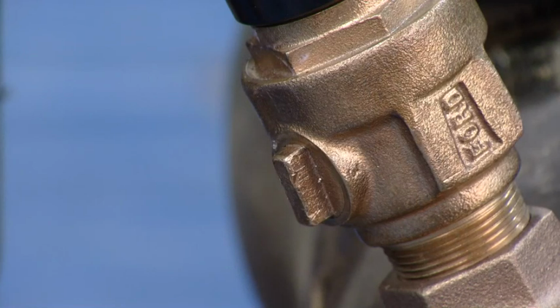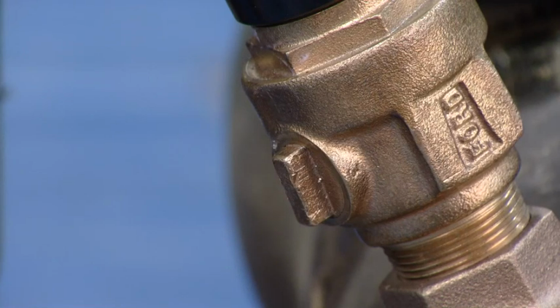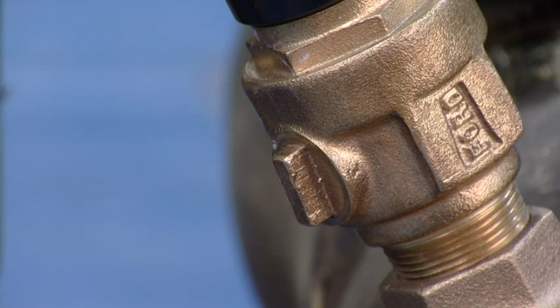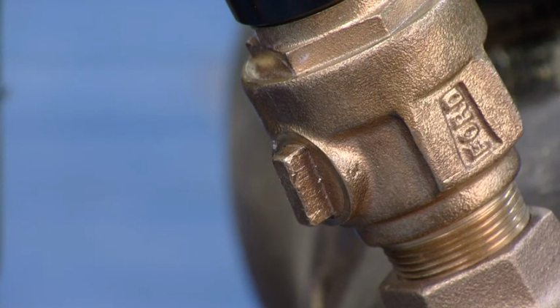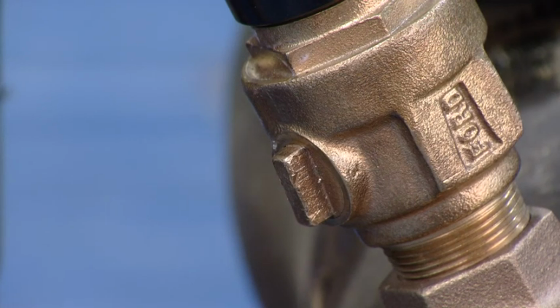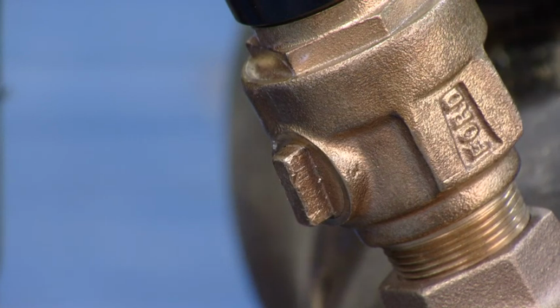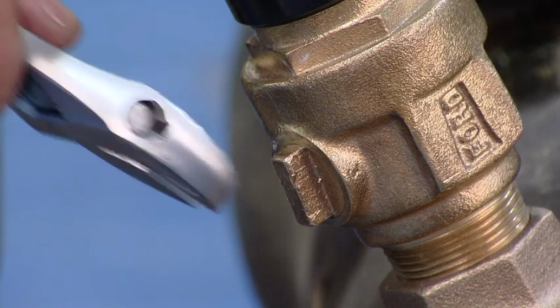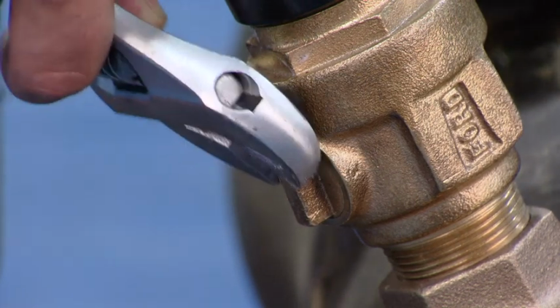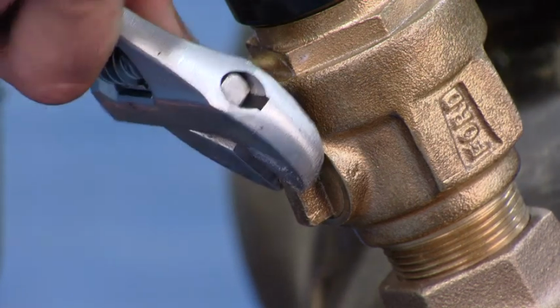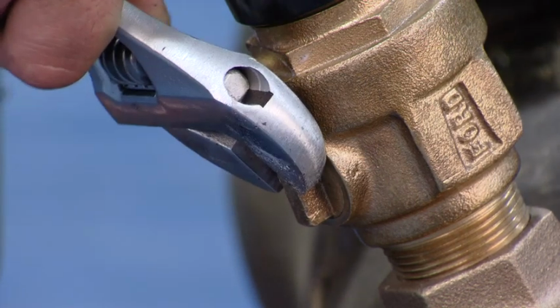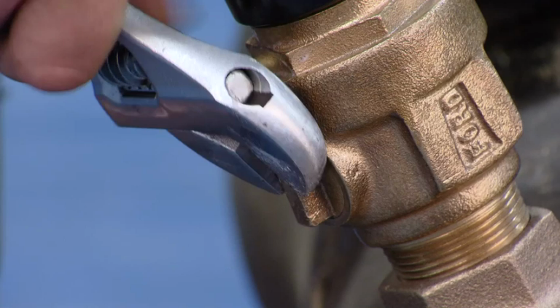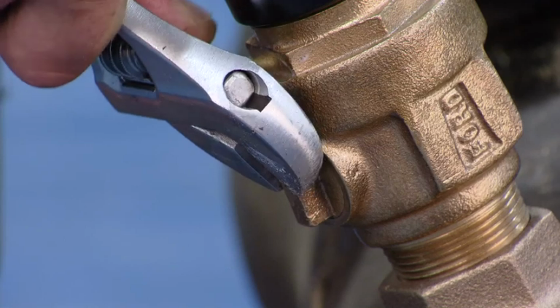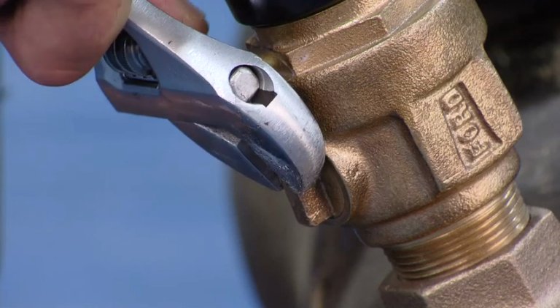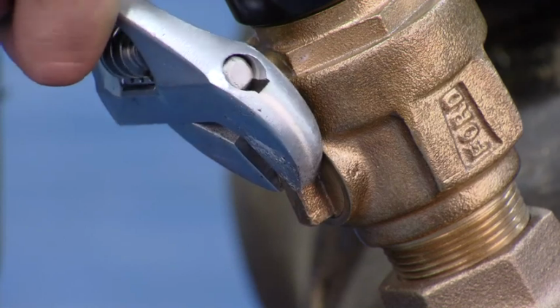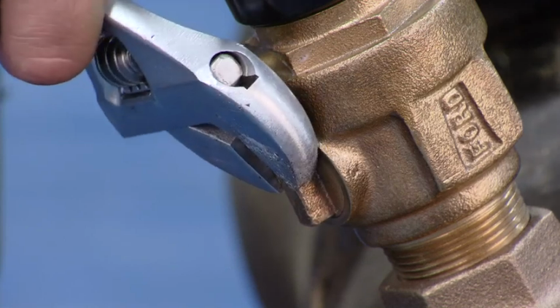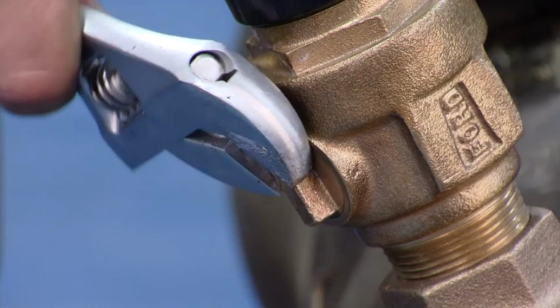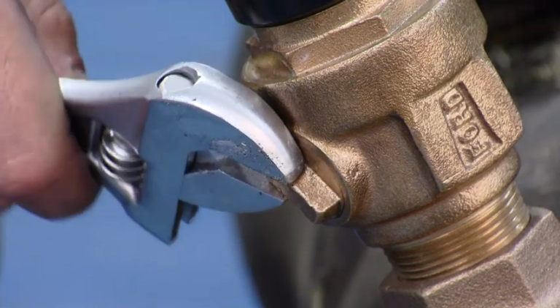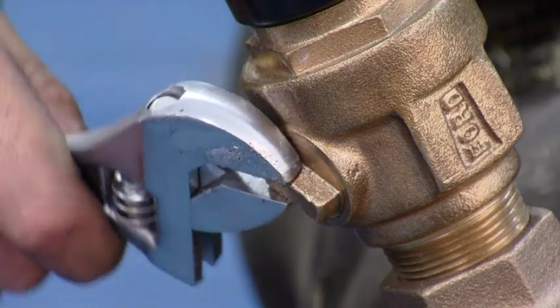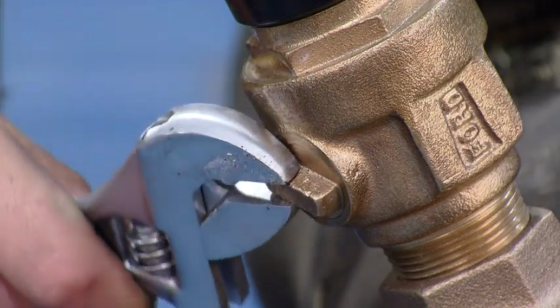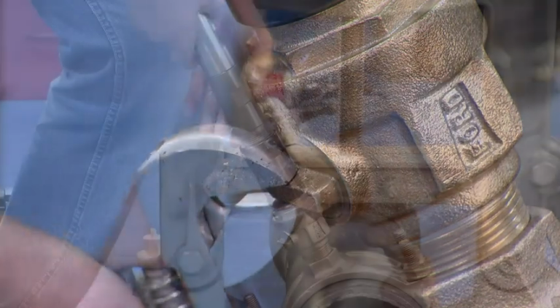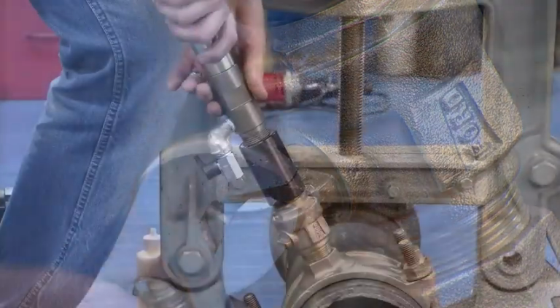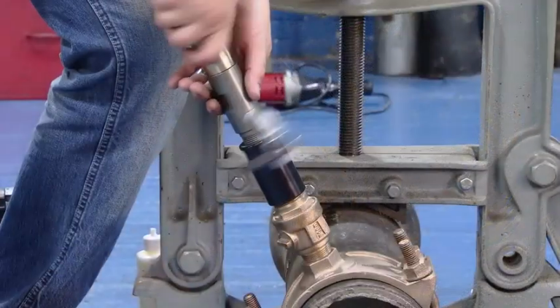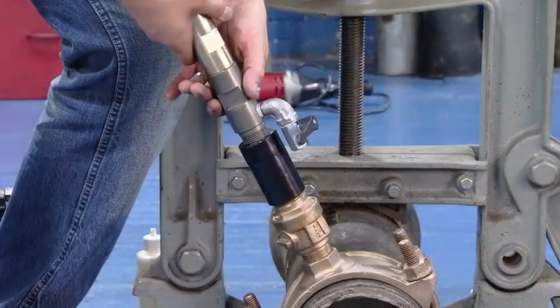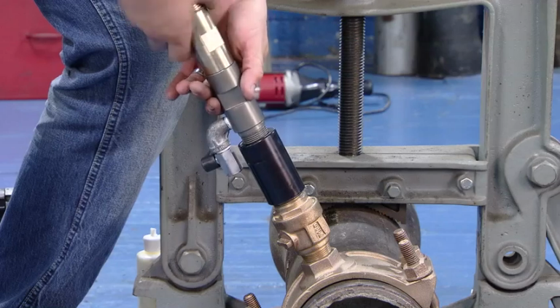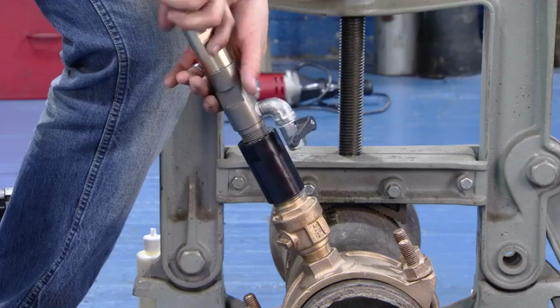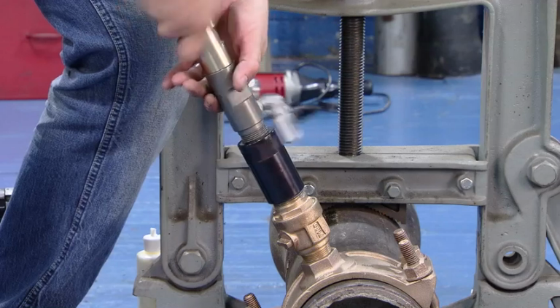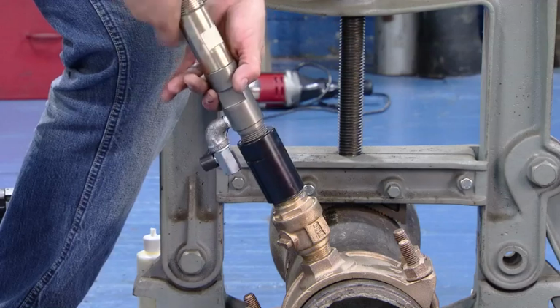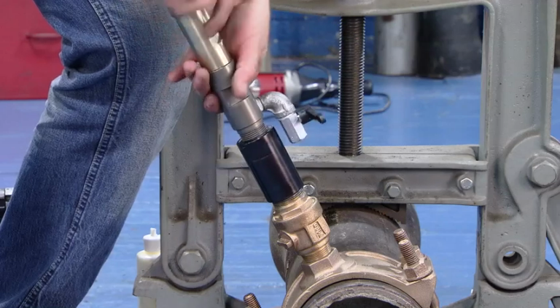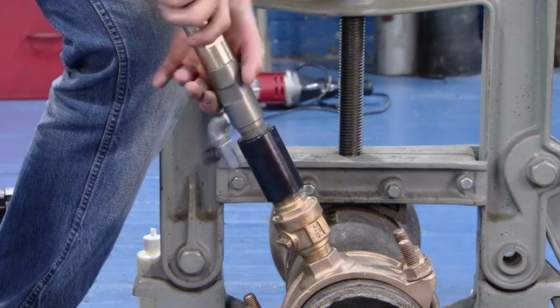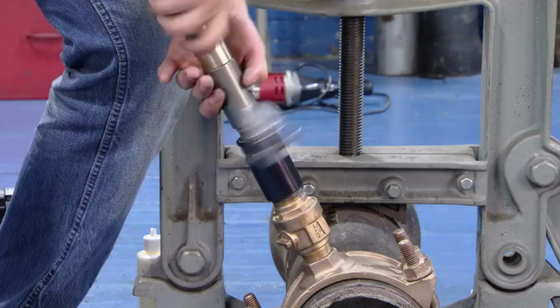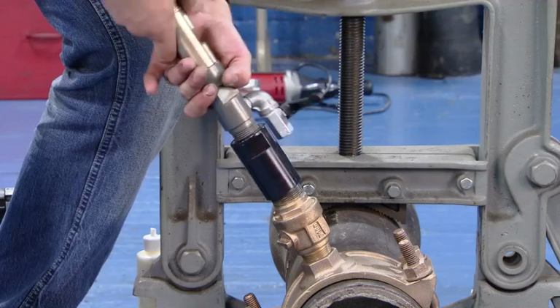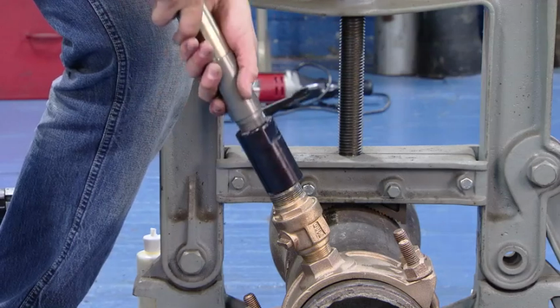After the feed mechanism is retrieved, the next step is to shut the valve off before removing the machine. After we close the valve, the next step is to remove the machine.